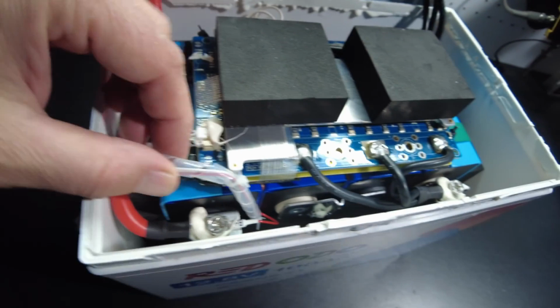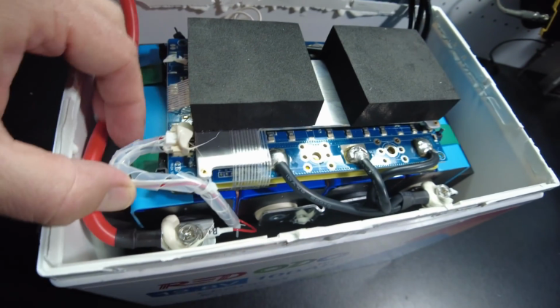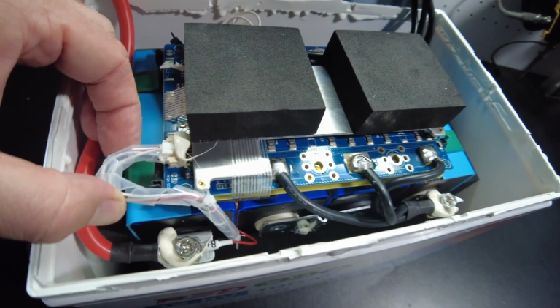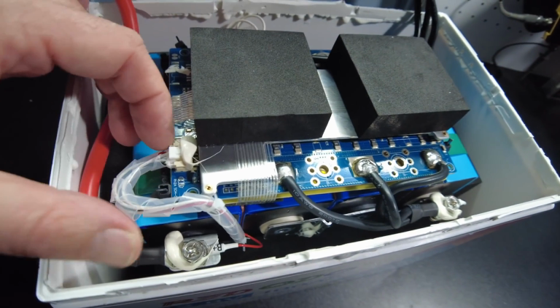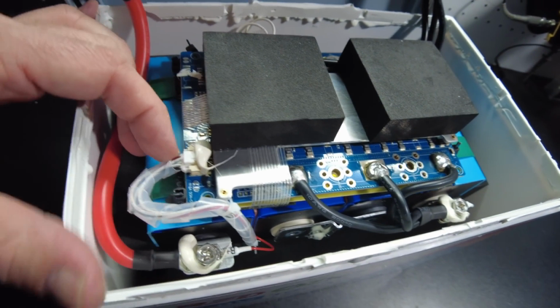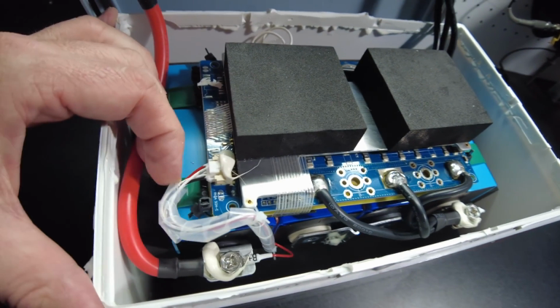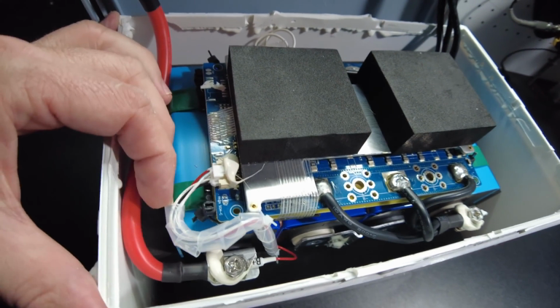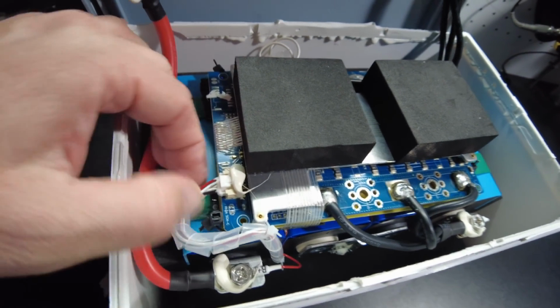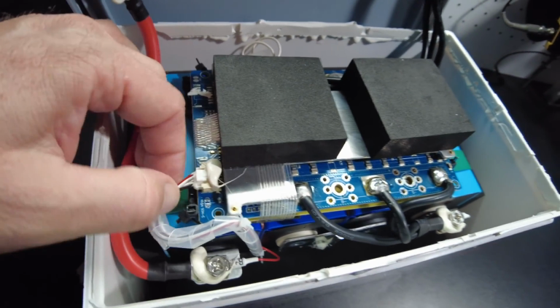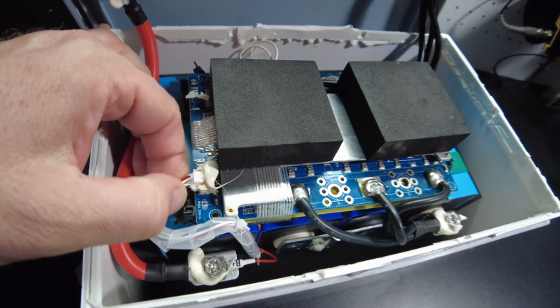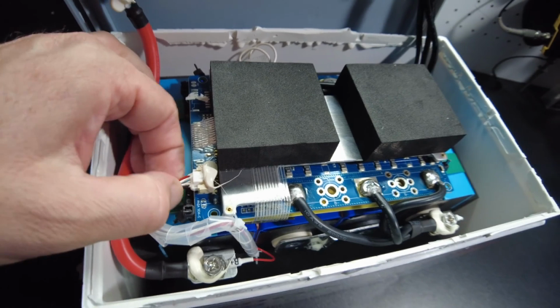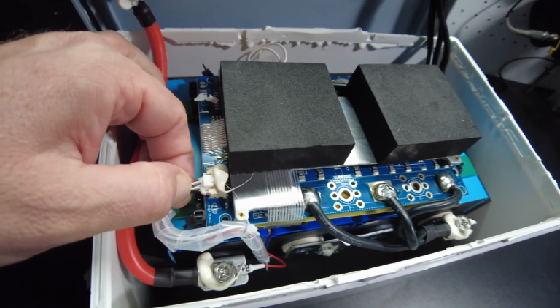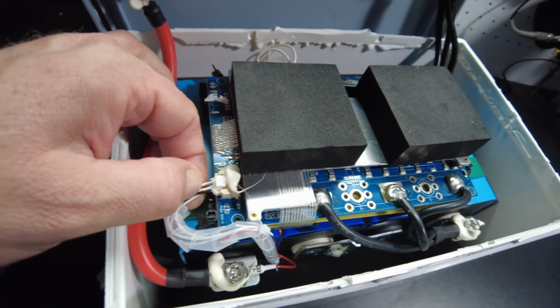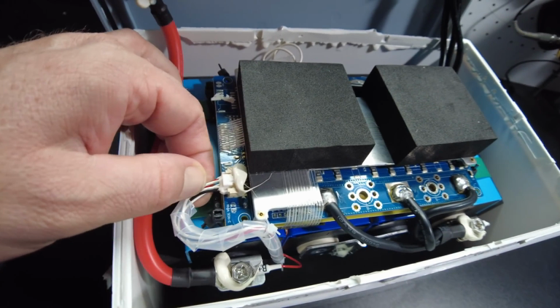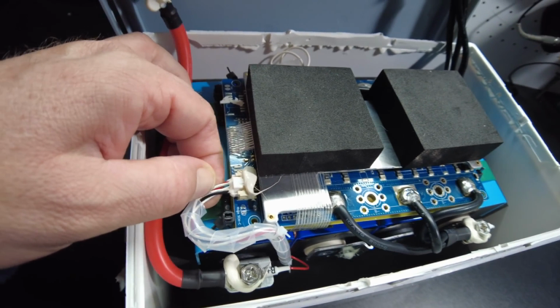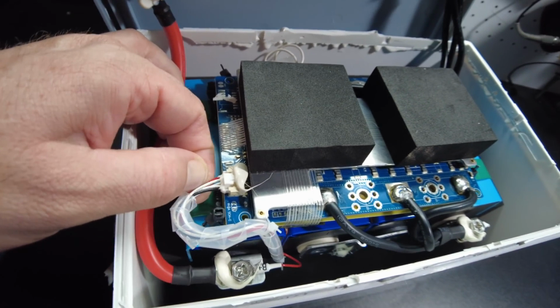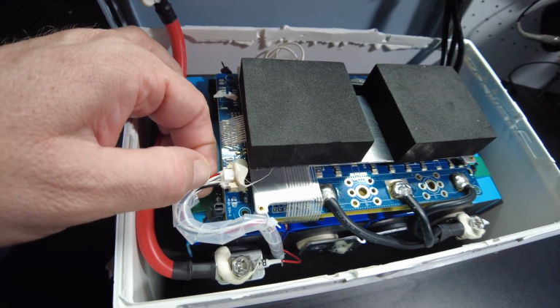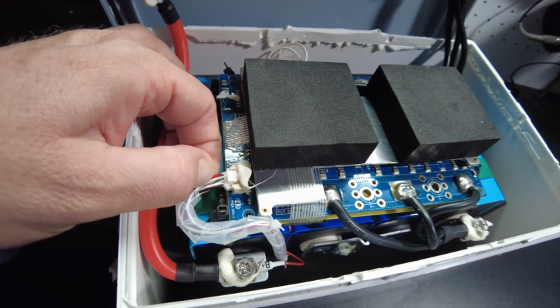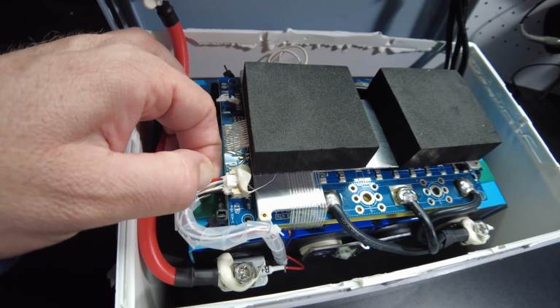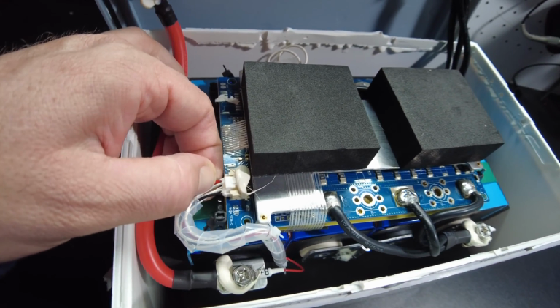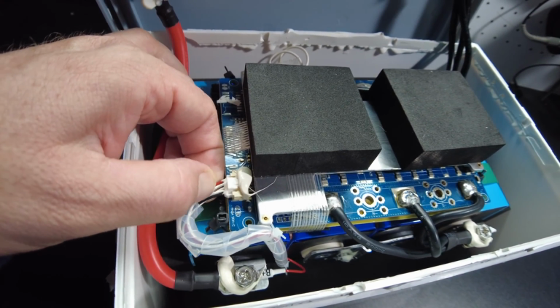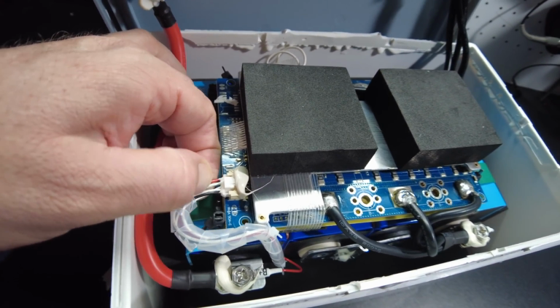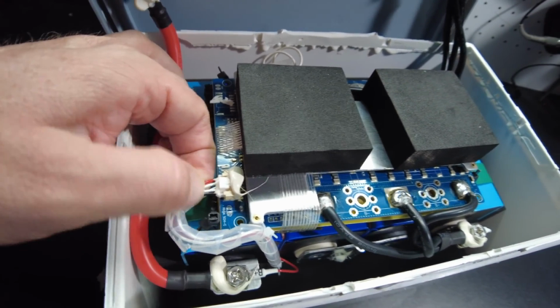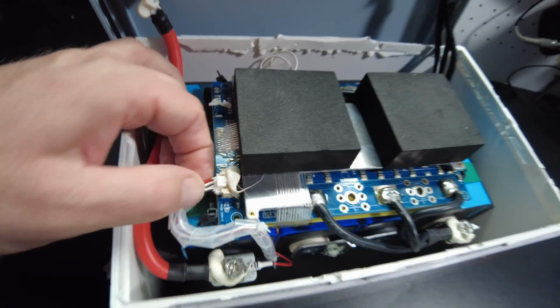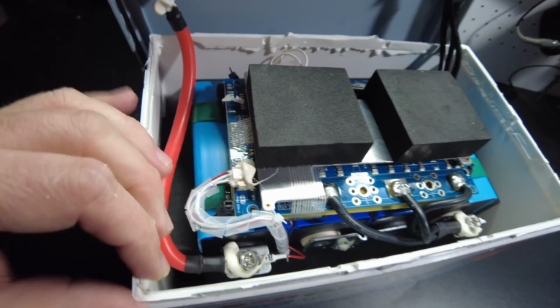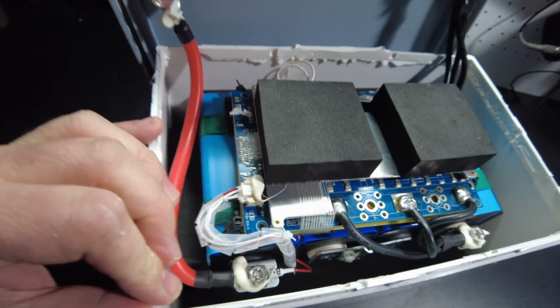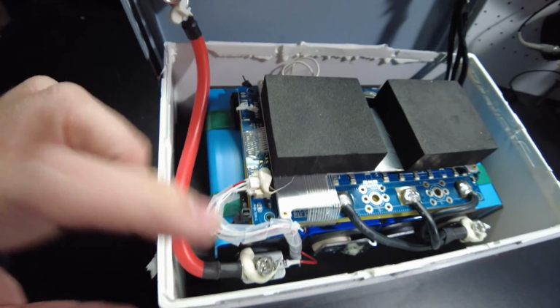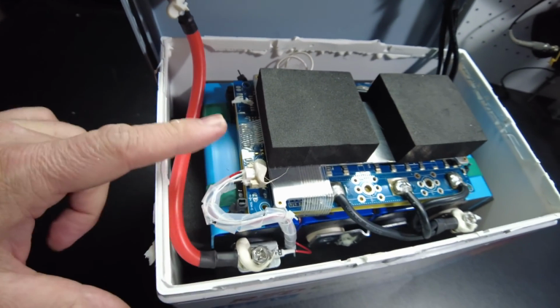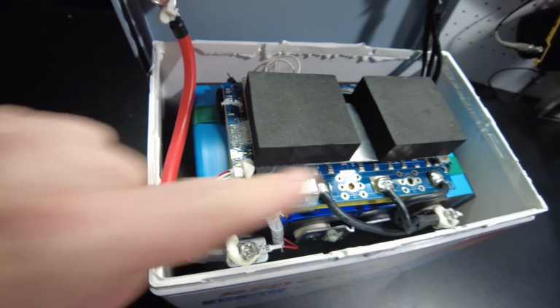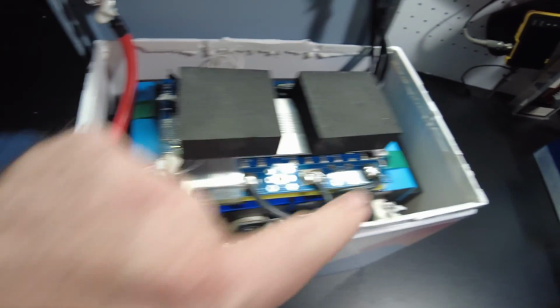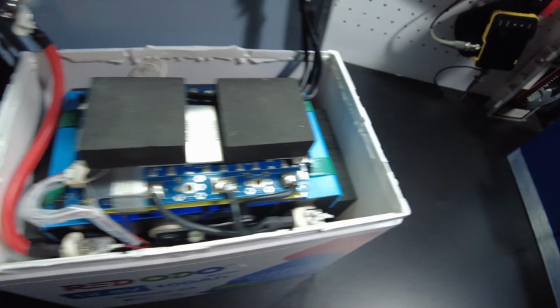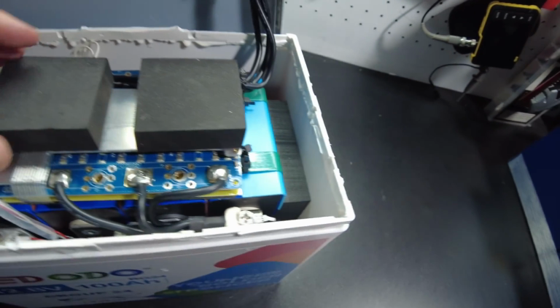At least I don't see a thermal probe. I do see the balance wires here — one, two, three, four, five — which is how many you need for a 4S battery like this.